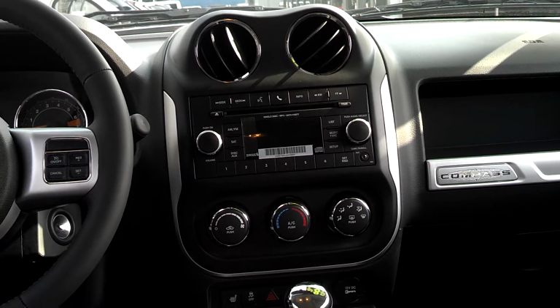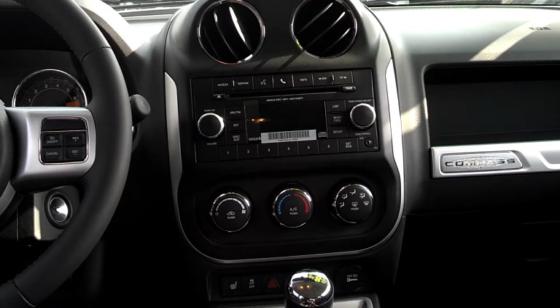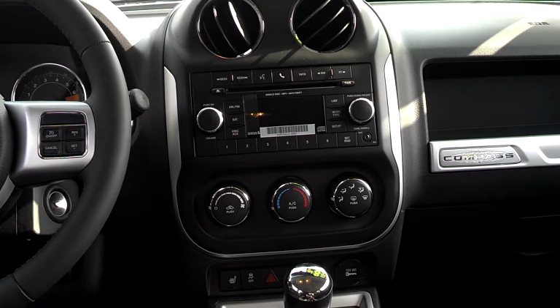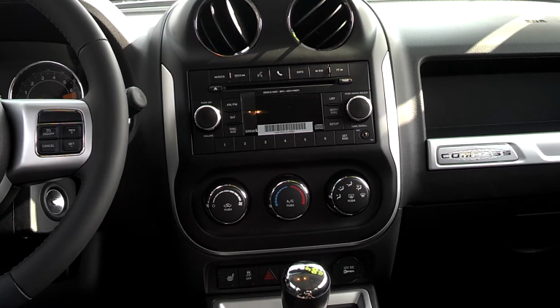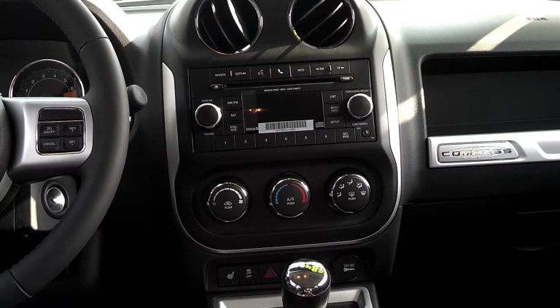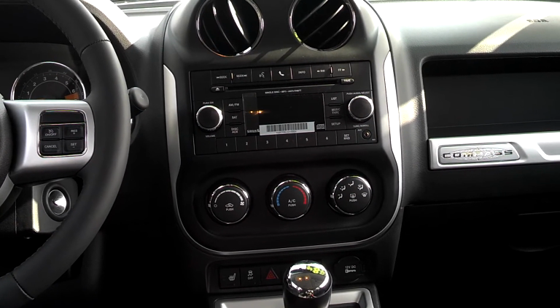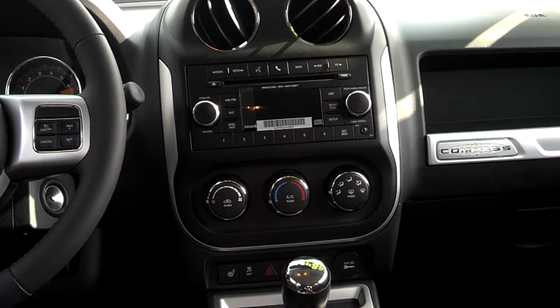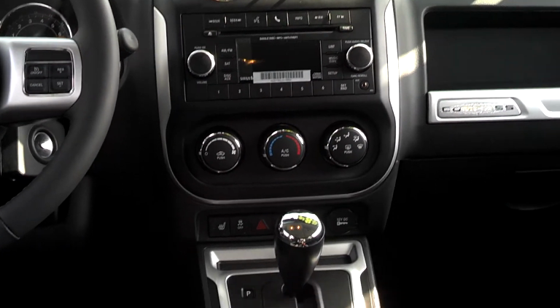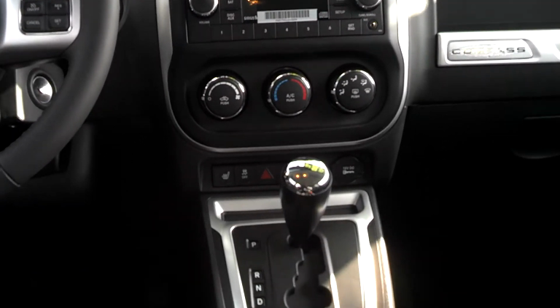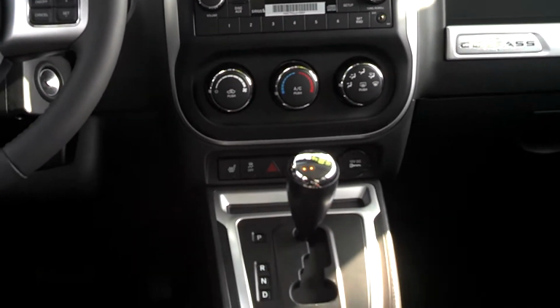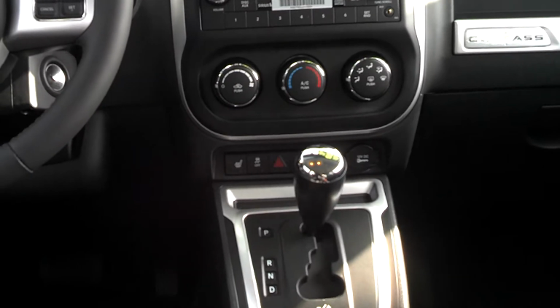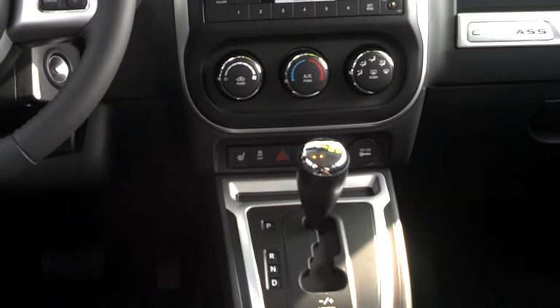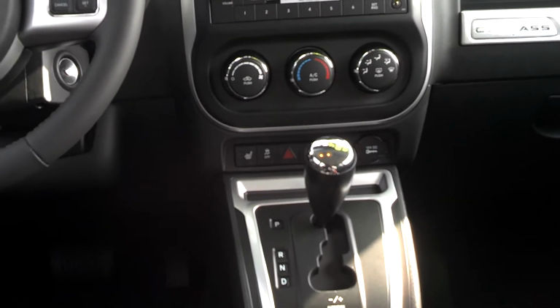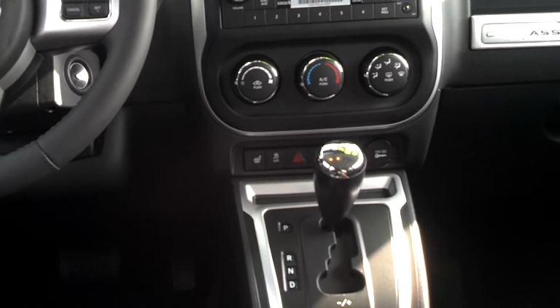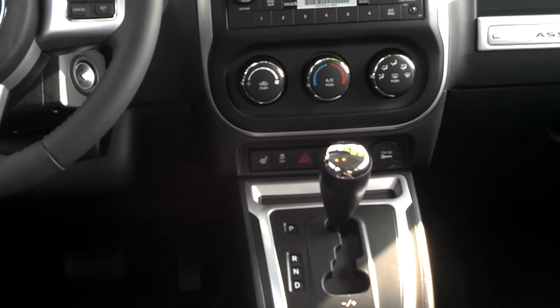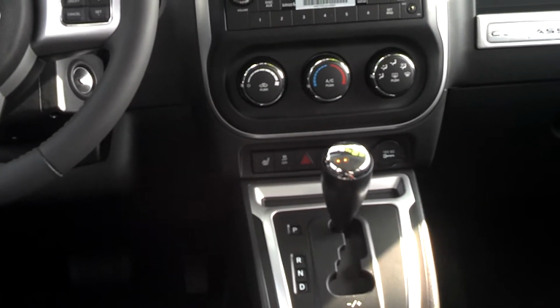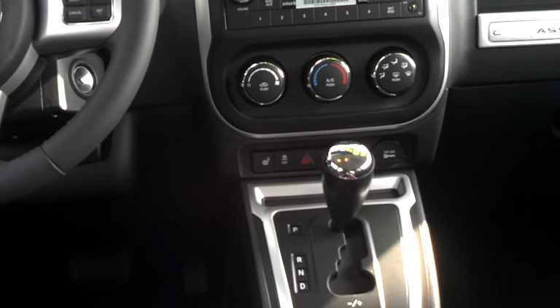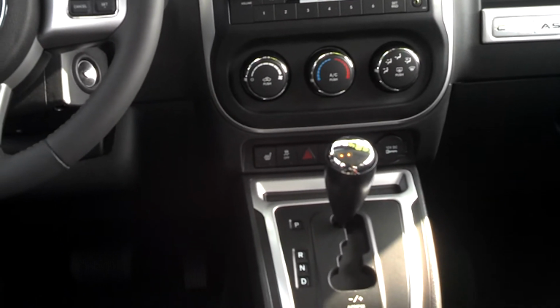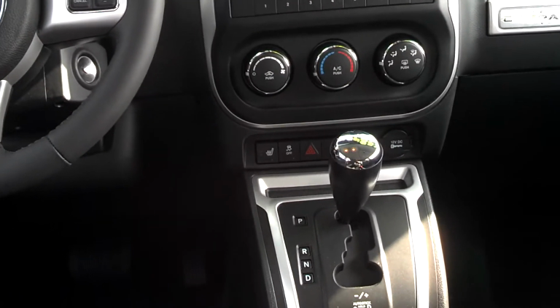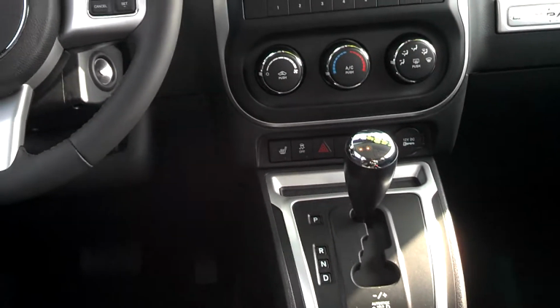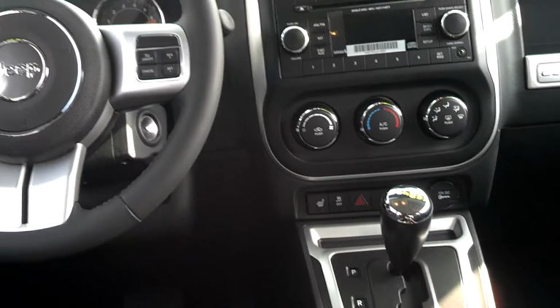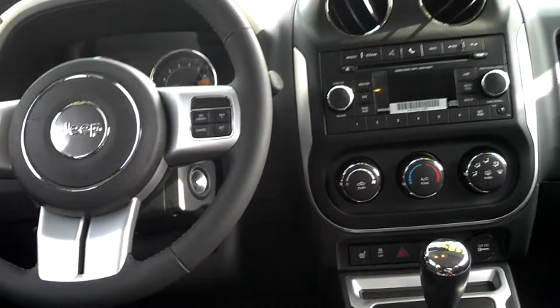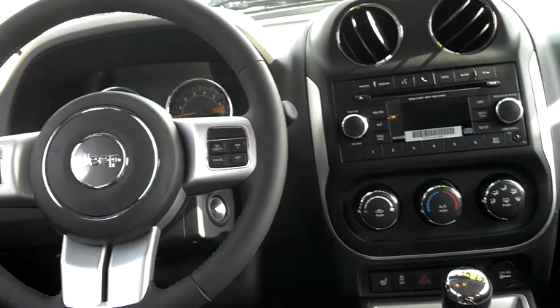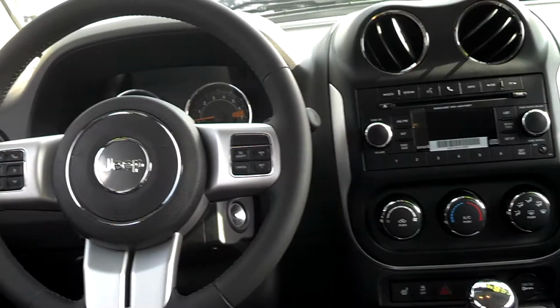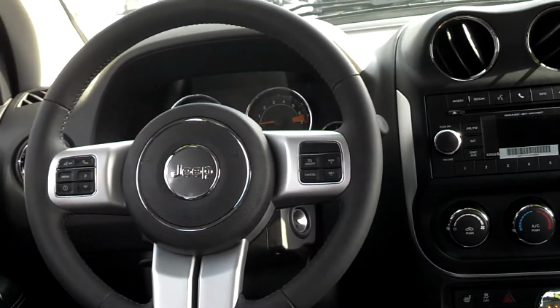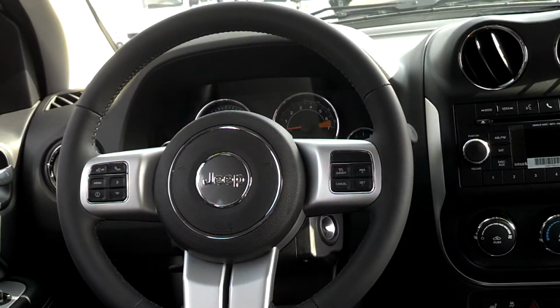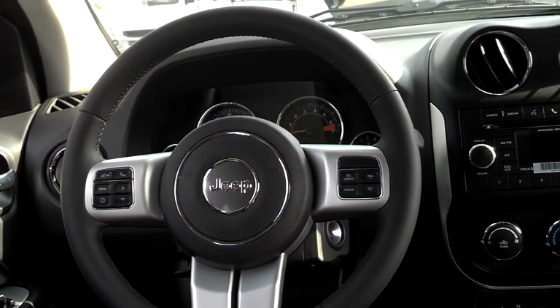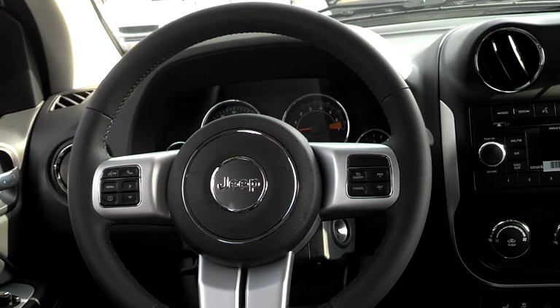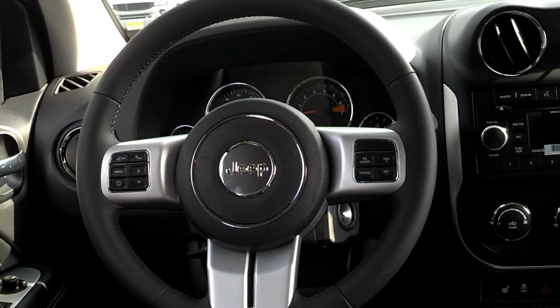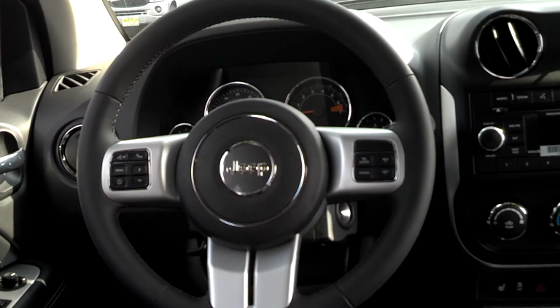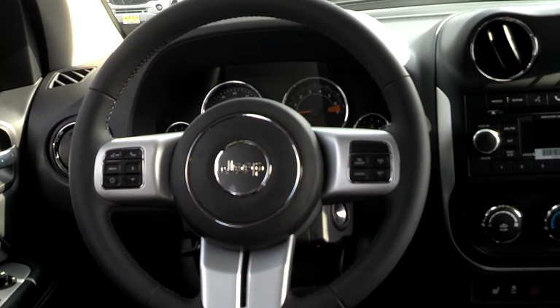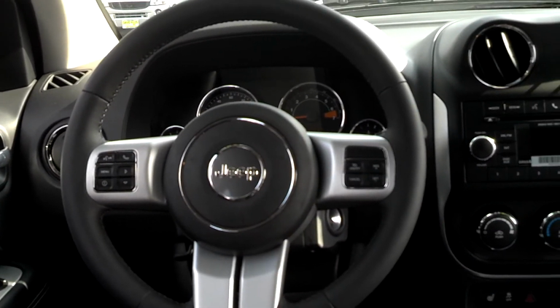It has your AC controls as well, heating, traction control, and heated seats. This one here also has, behind the steering wheel, handheld audio controls.